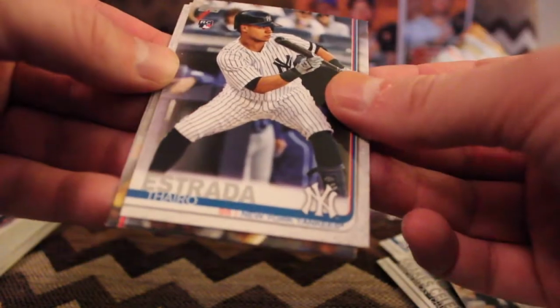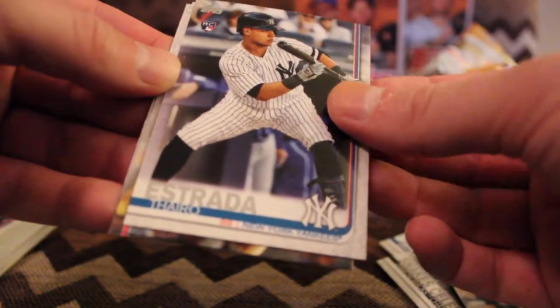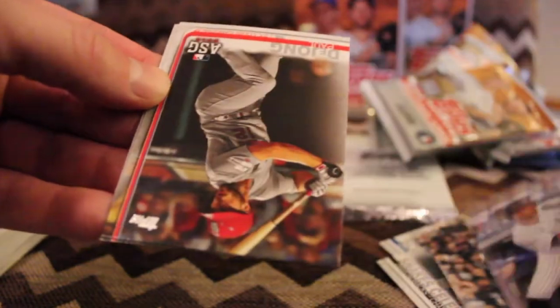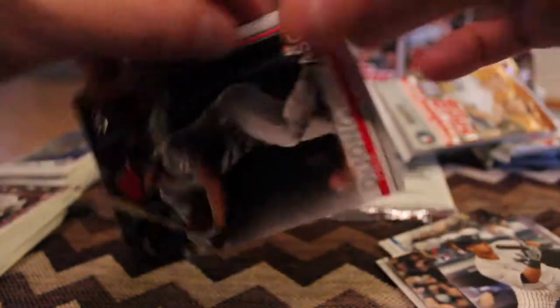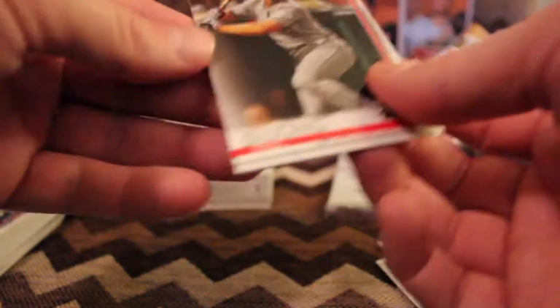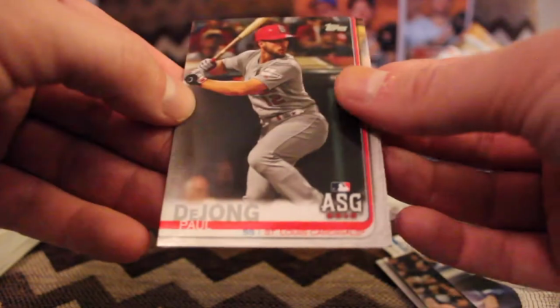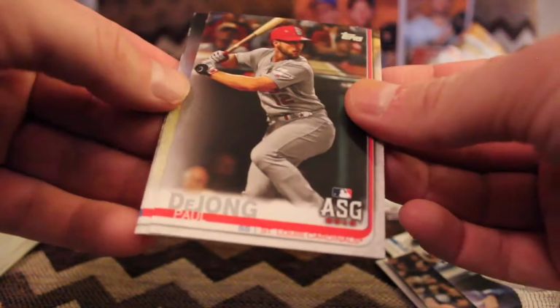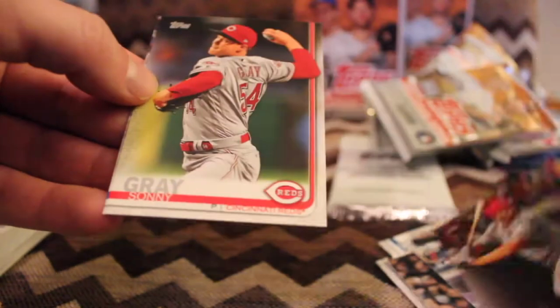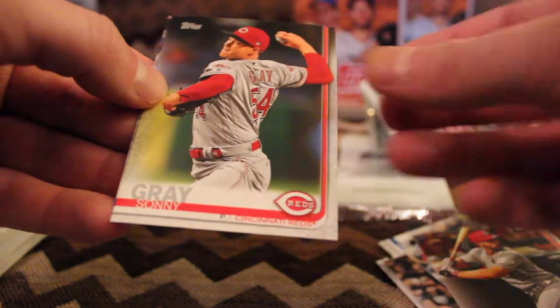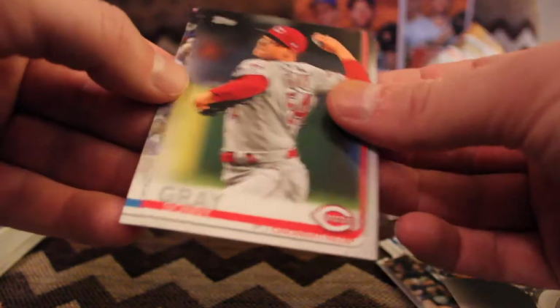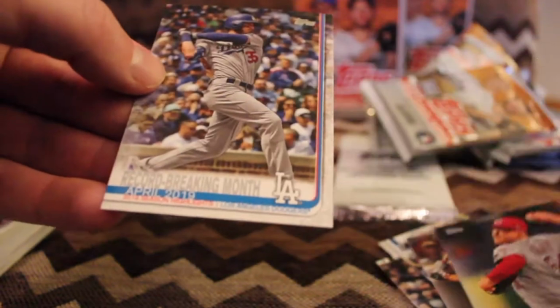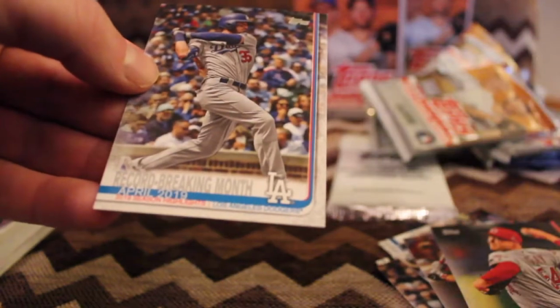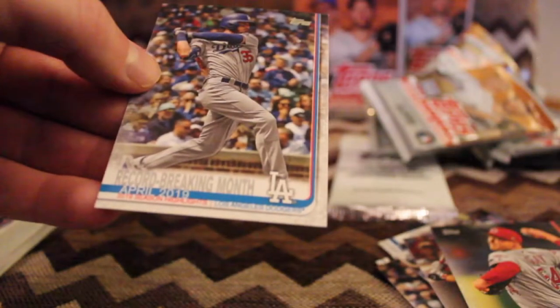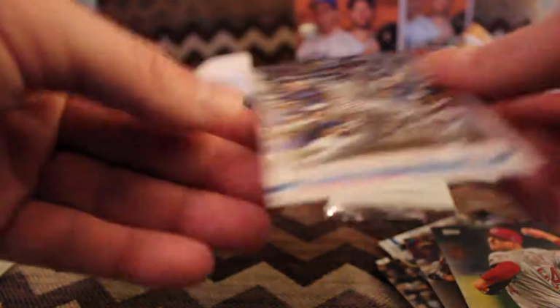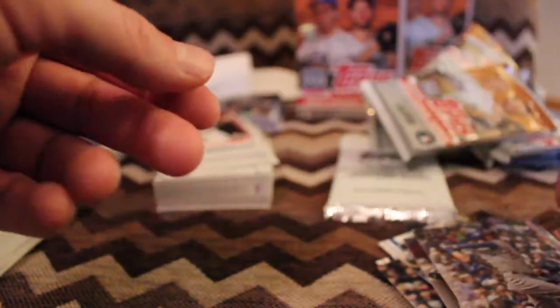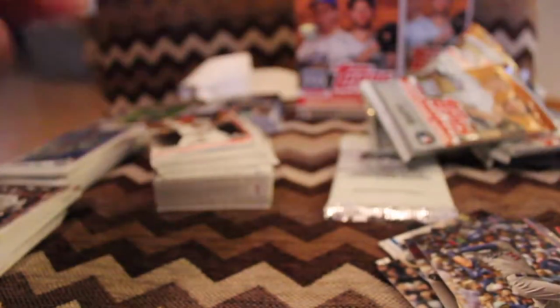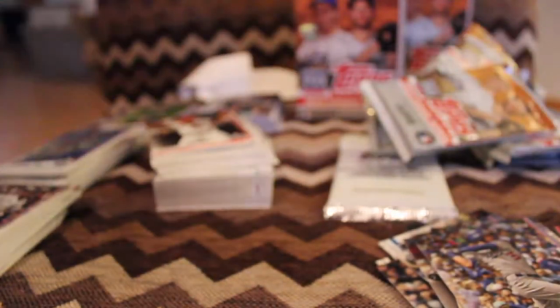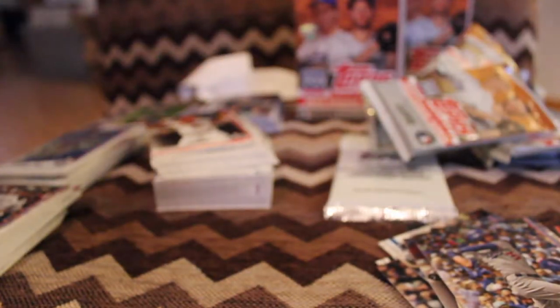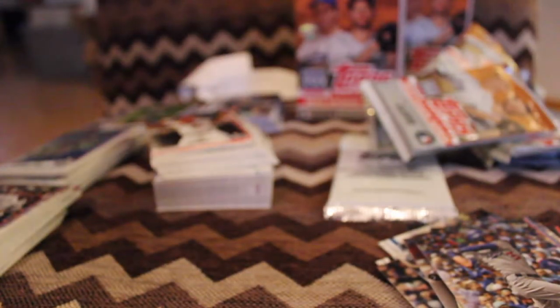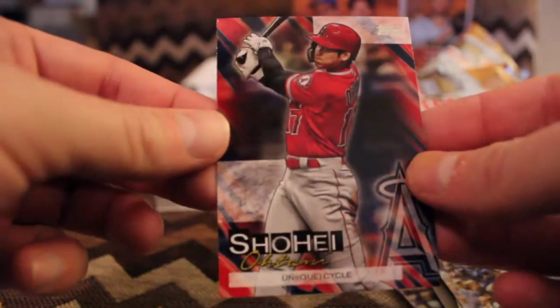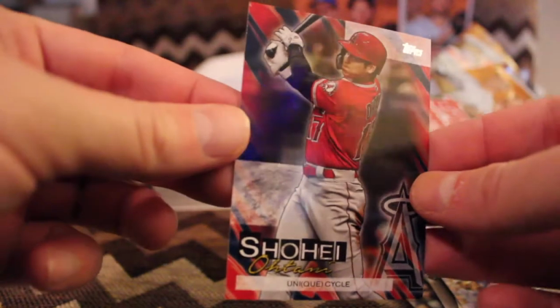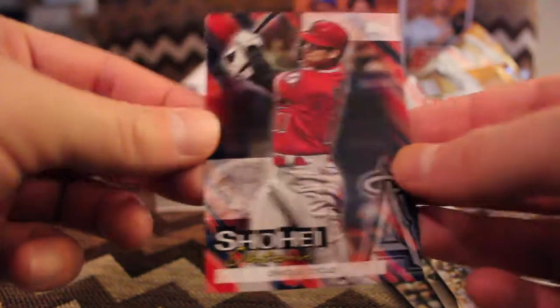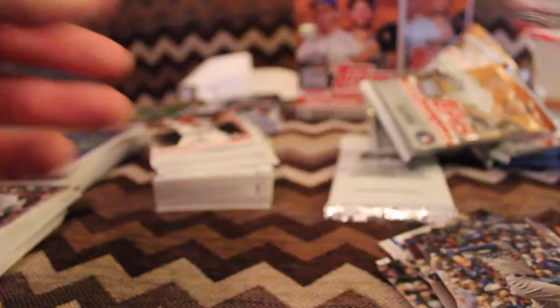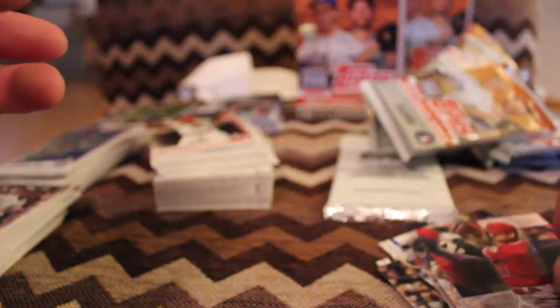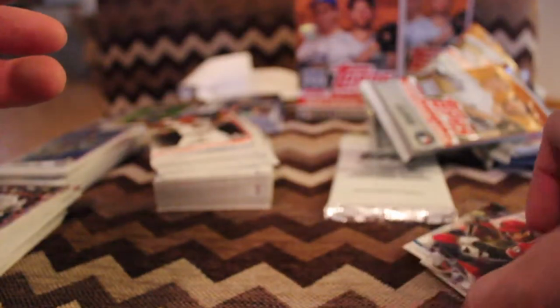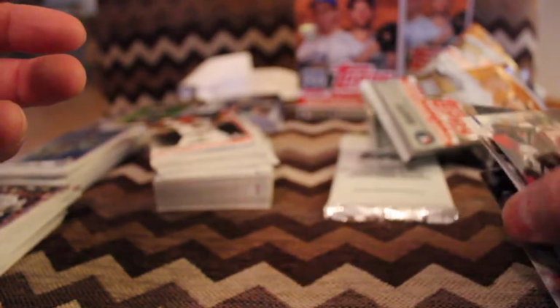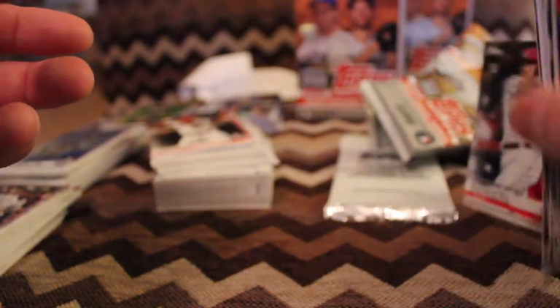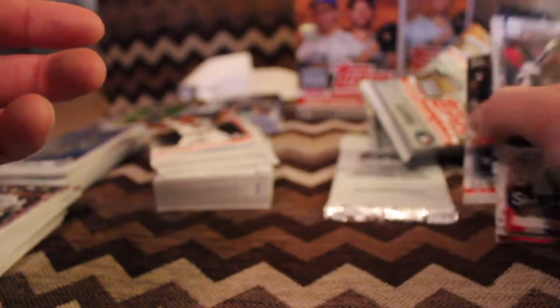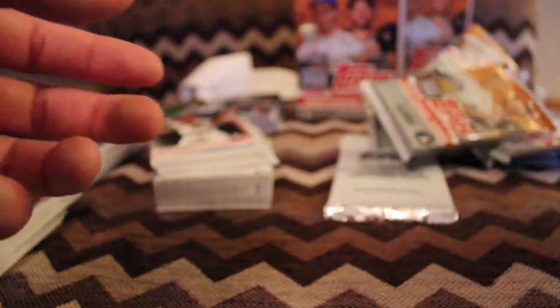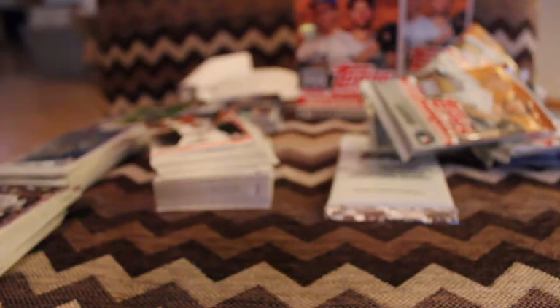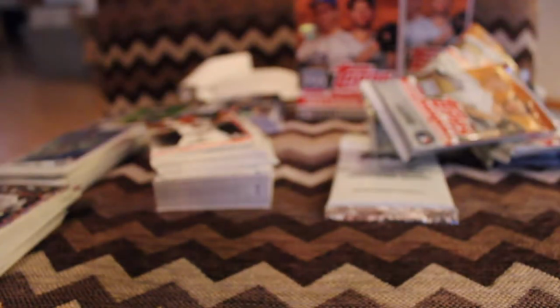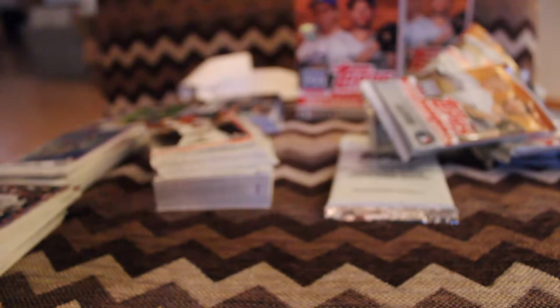Thairo Estrada, rookie. Paul DeJong, all-star. Sonny Gray. And again, that Cody Bellinger record-breaking month. And this is about Shohei being the first Japan-born player to hit for the cycle.